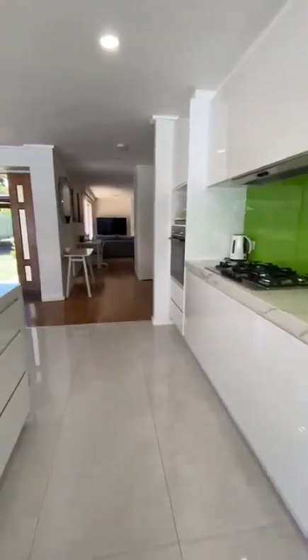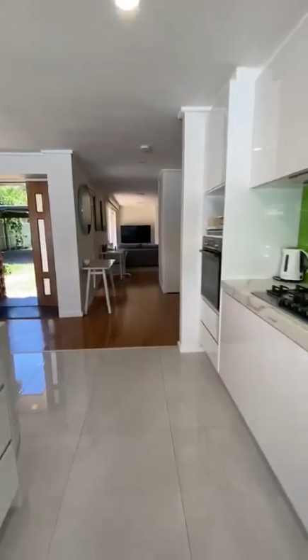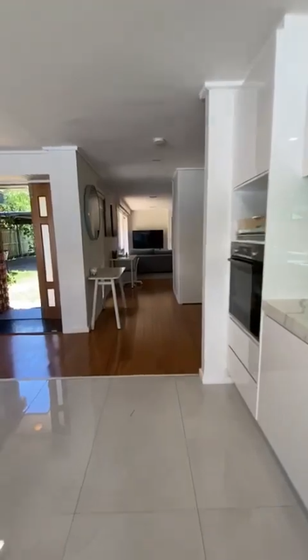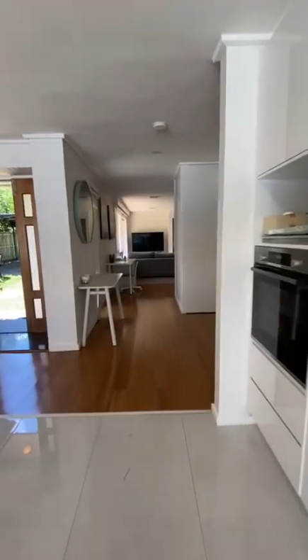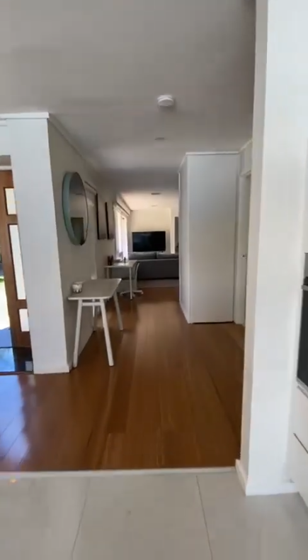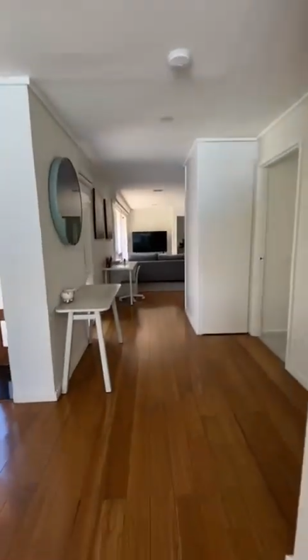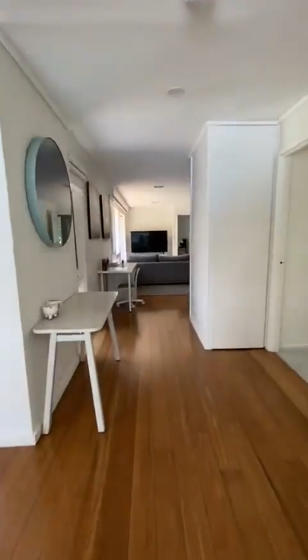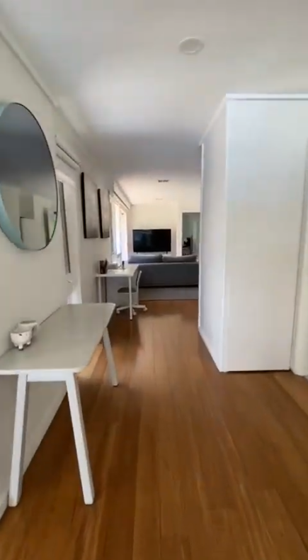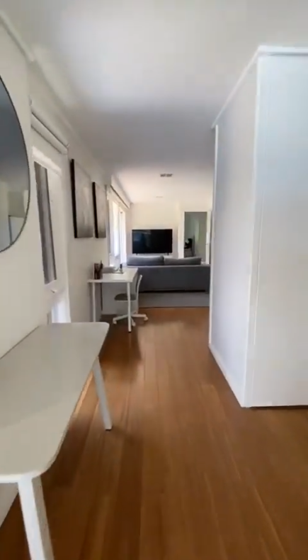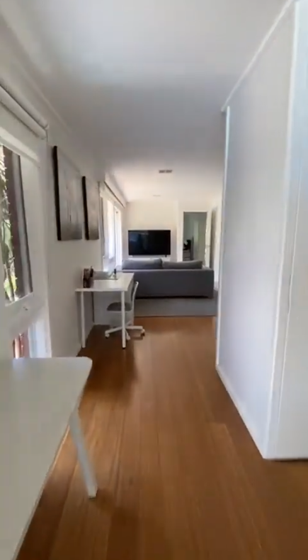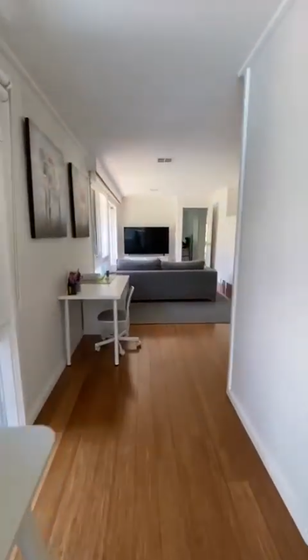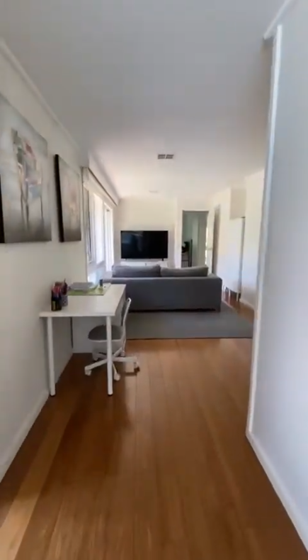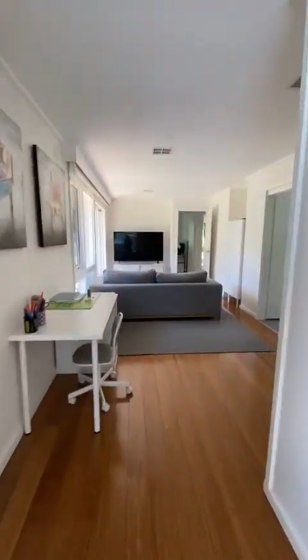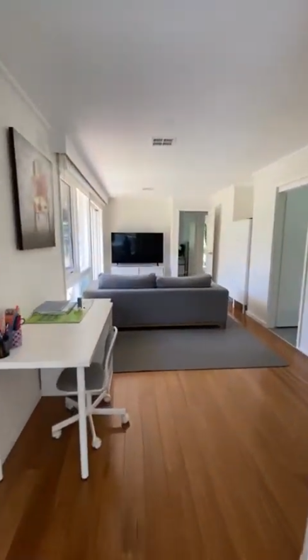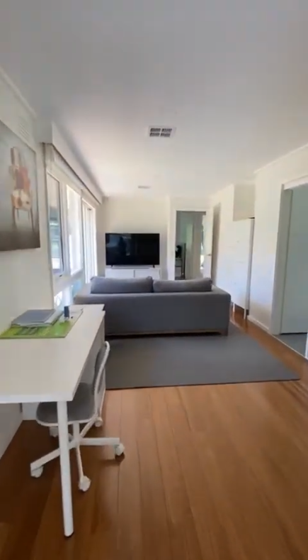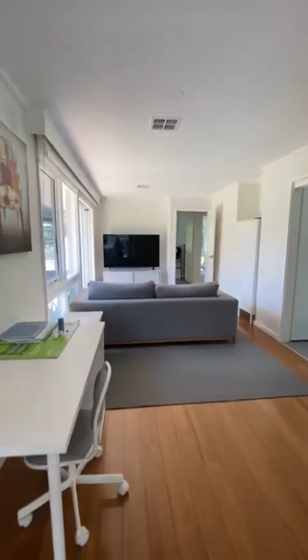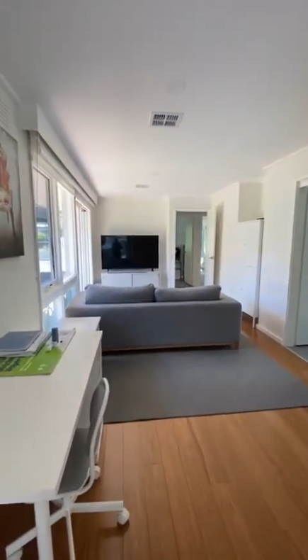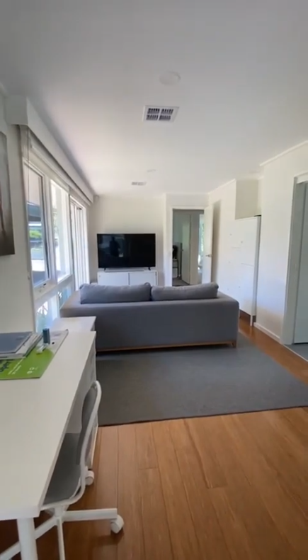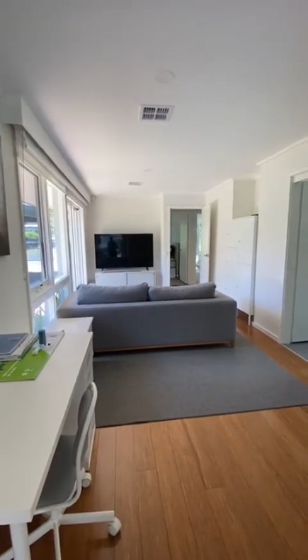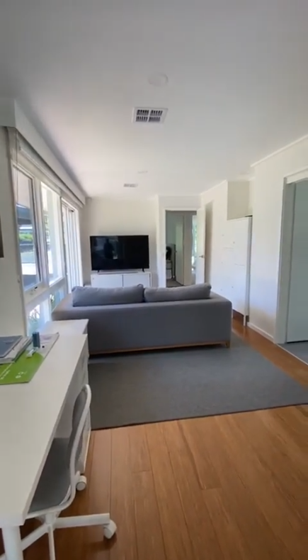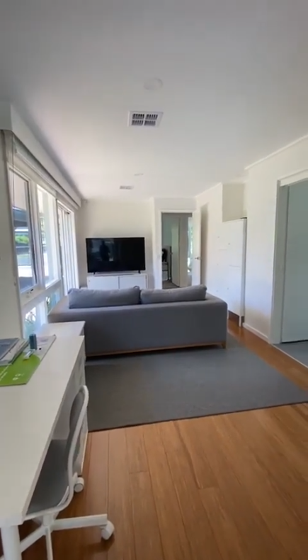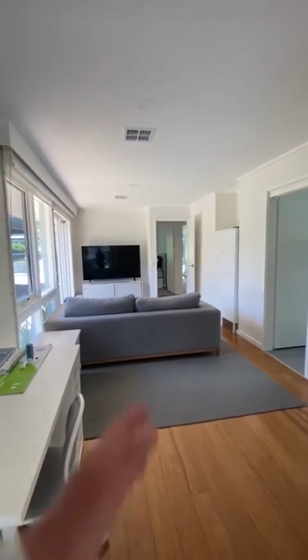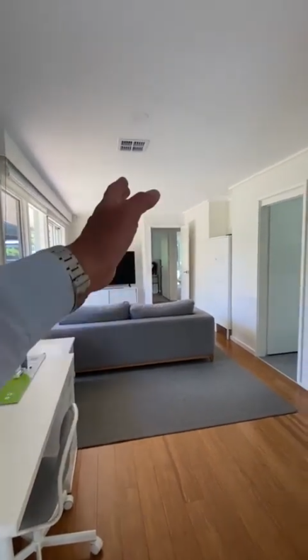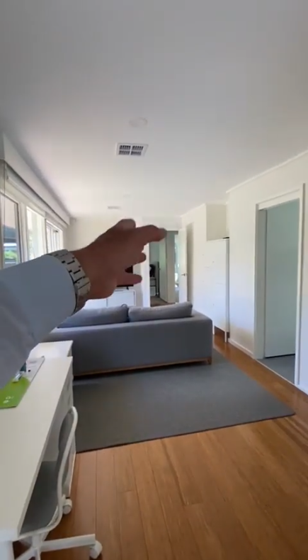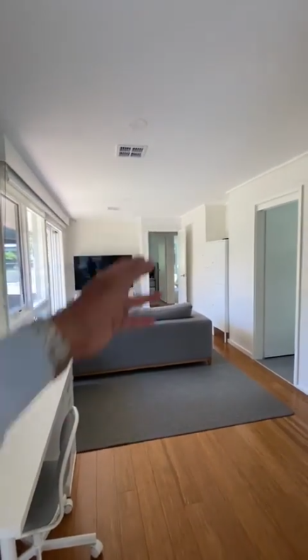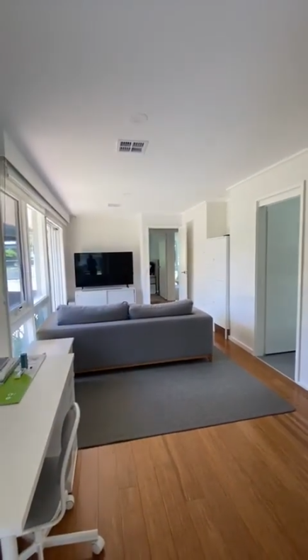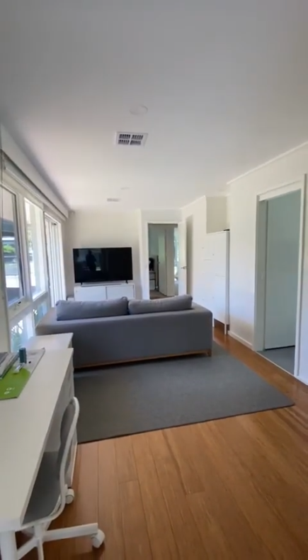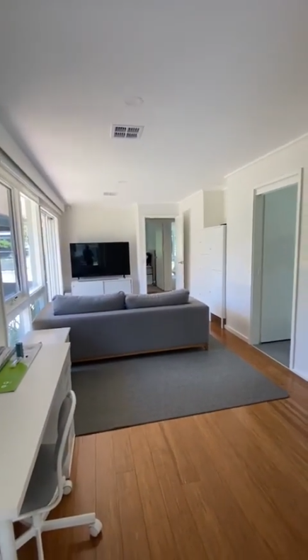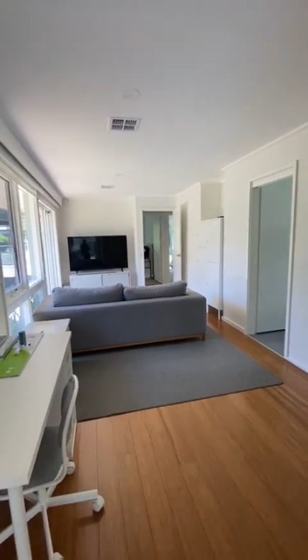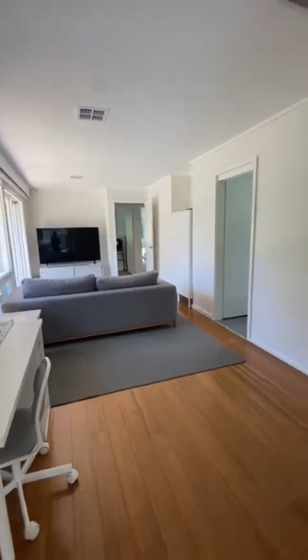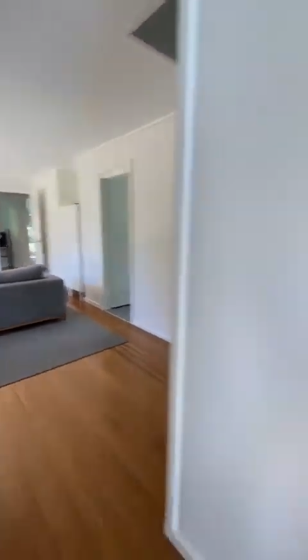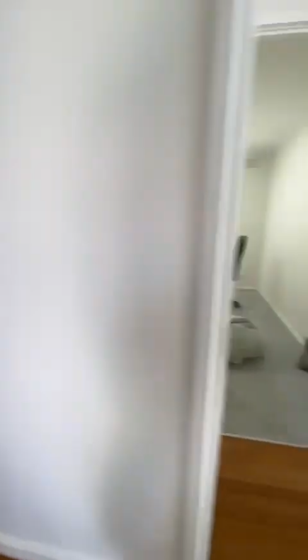Coming through the kitchen we have the second living area for kids. I say that because bedroom 3 and 4 are located just there, but we'll come back to that in a moment.